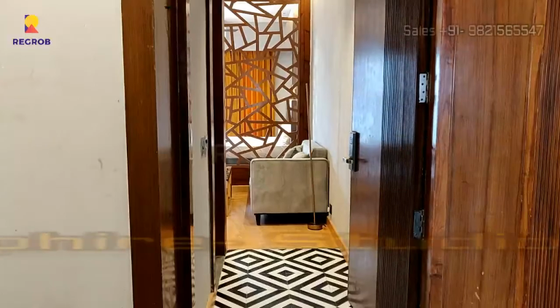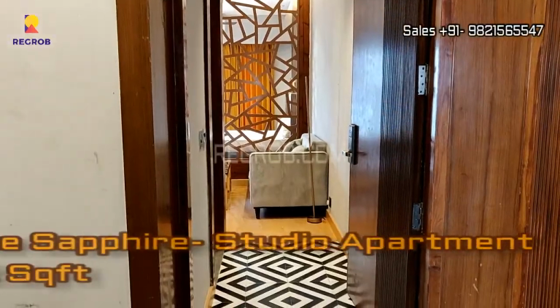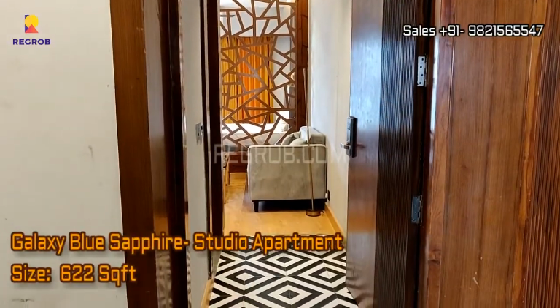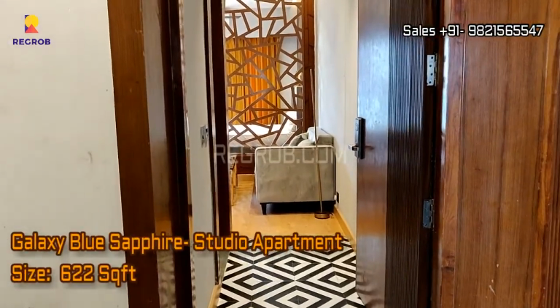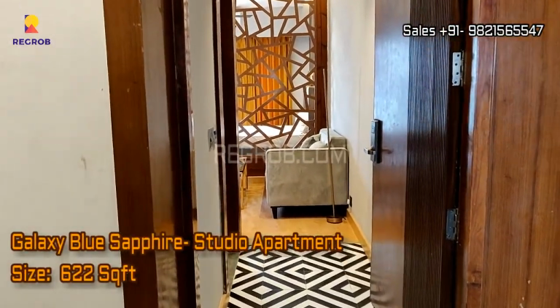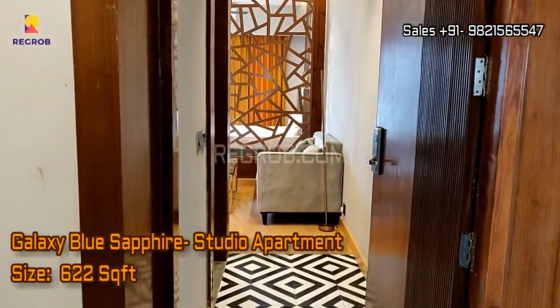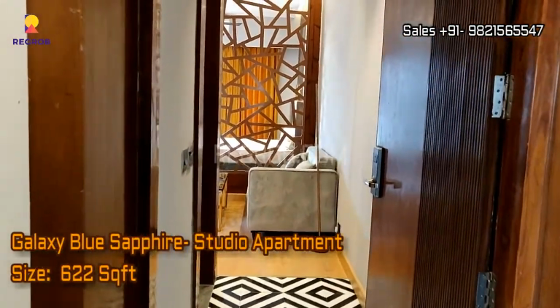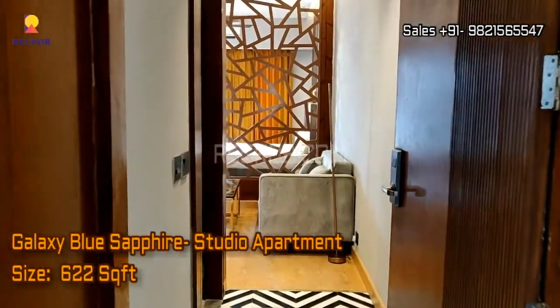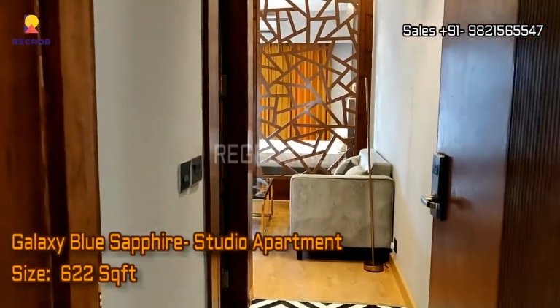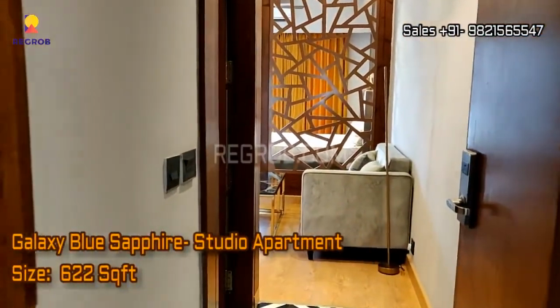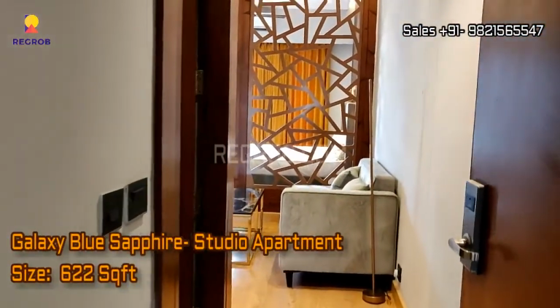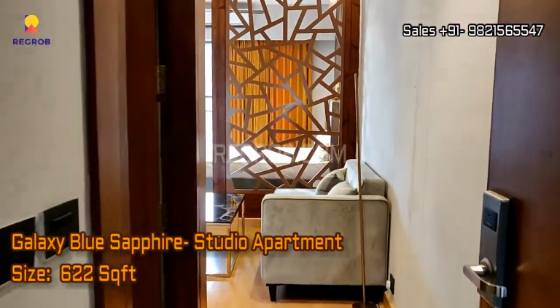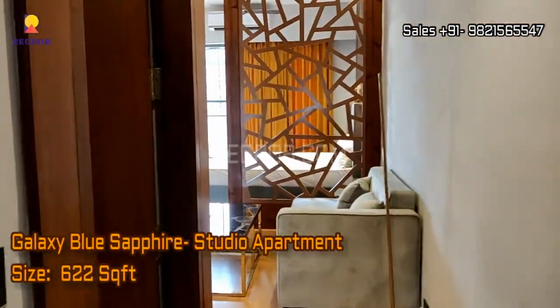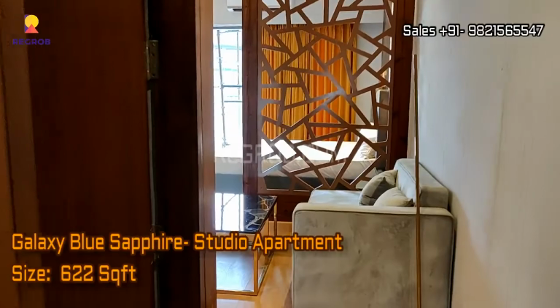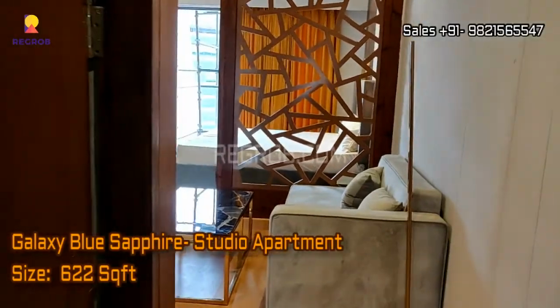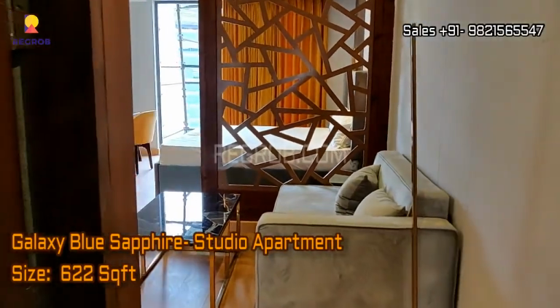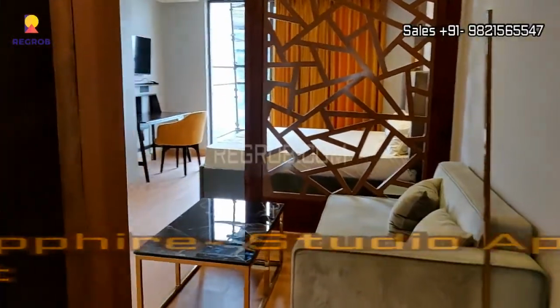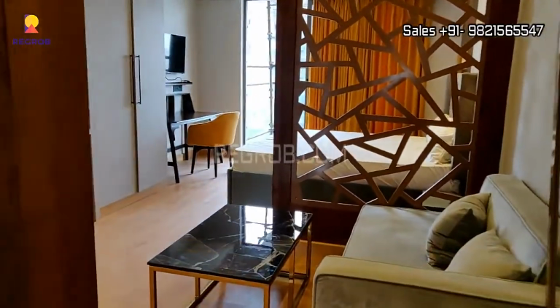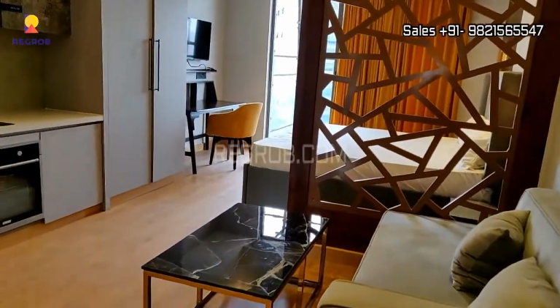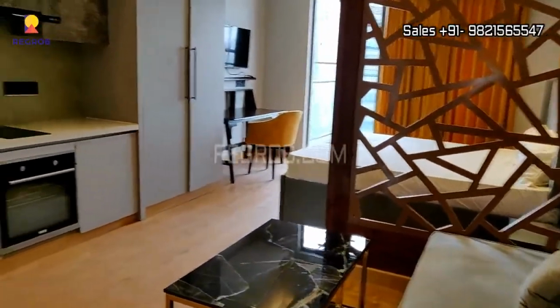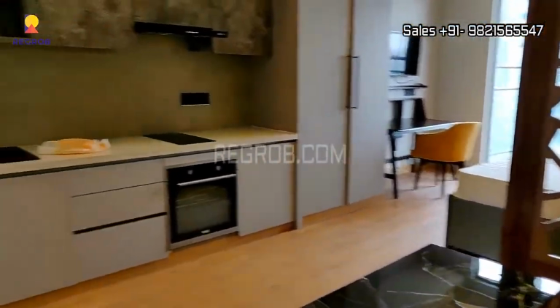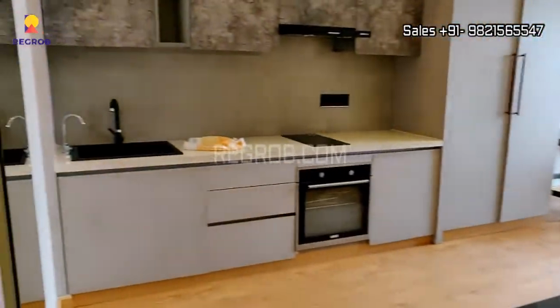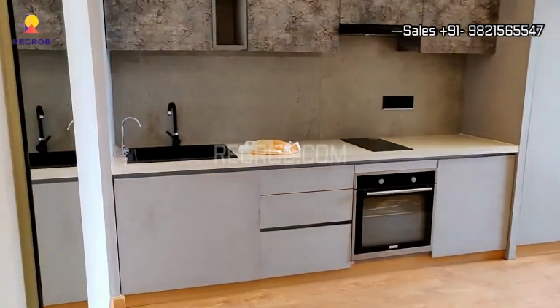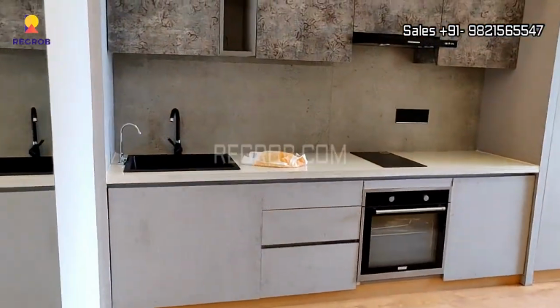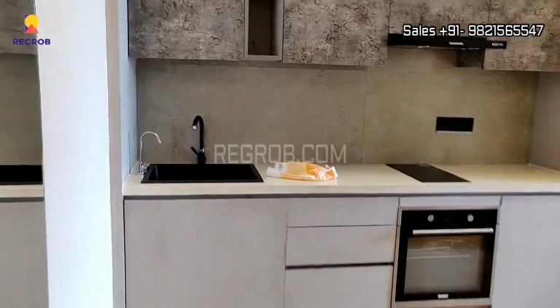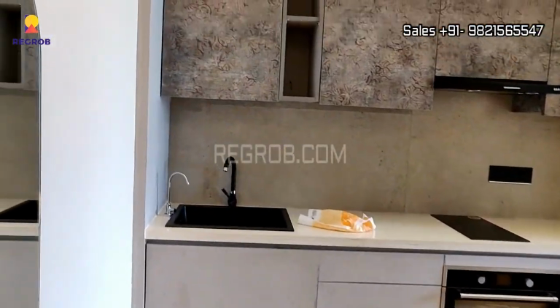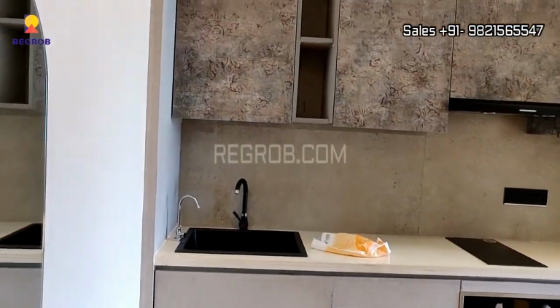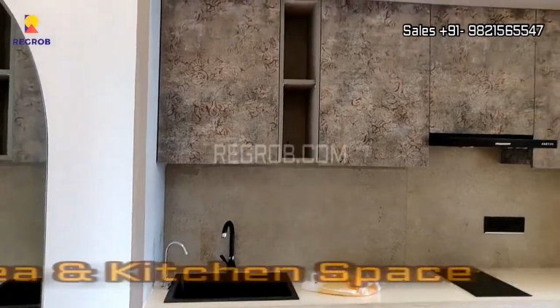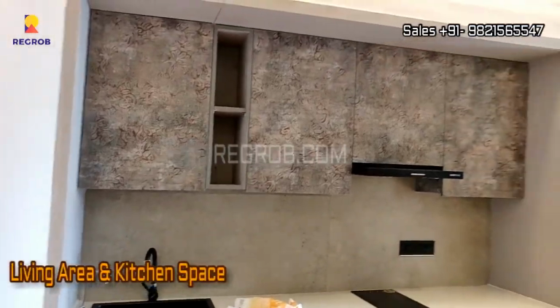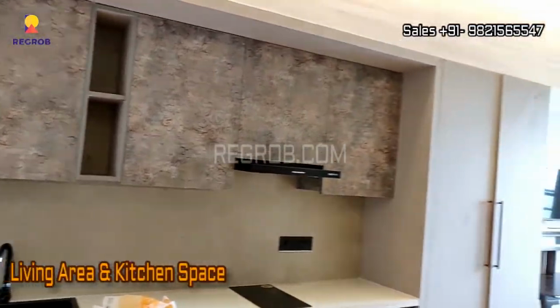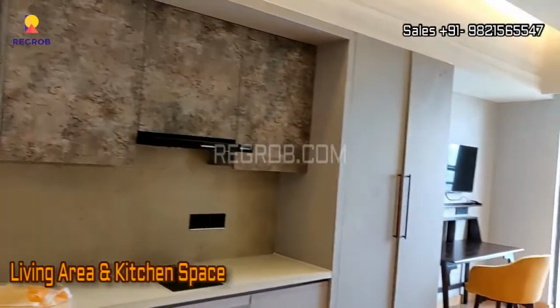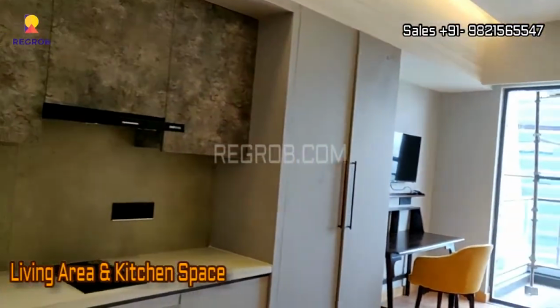Hi viewers, so in this video we are at Galaxy Blue Sapphire and here we are taking you into a studio apartment which is of 622 square feet. So let's take the interior view.